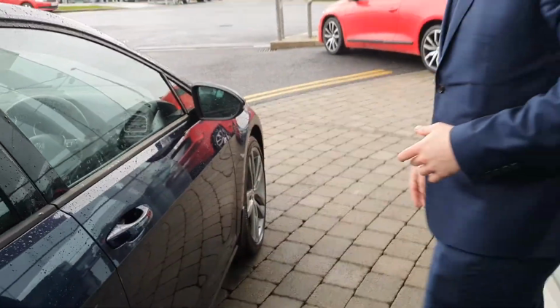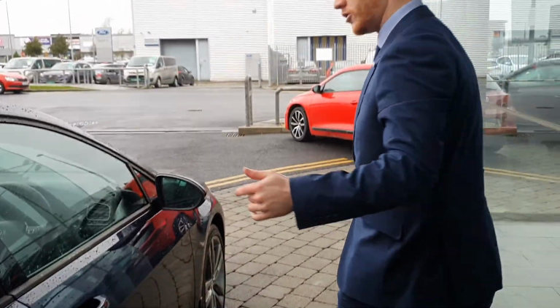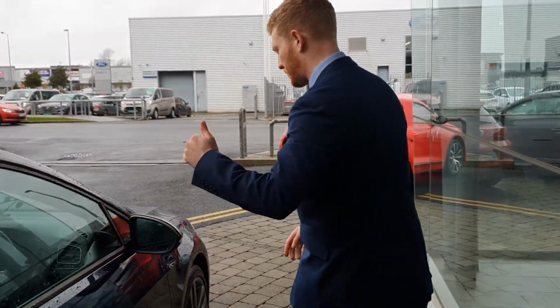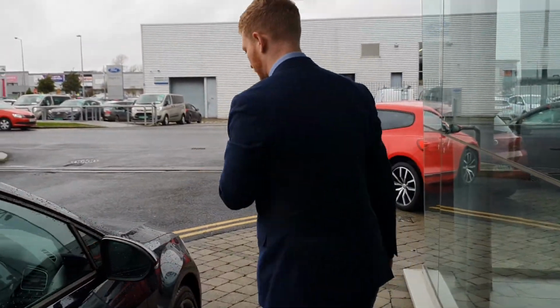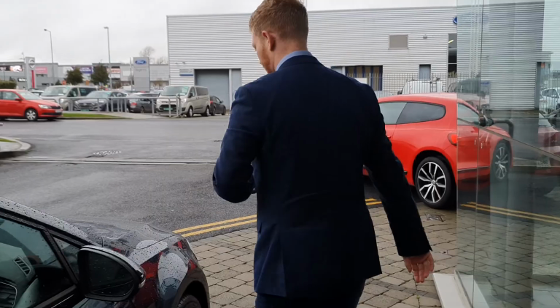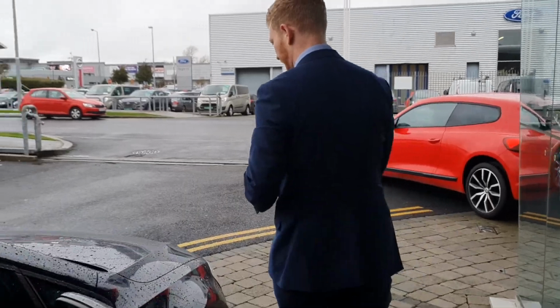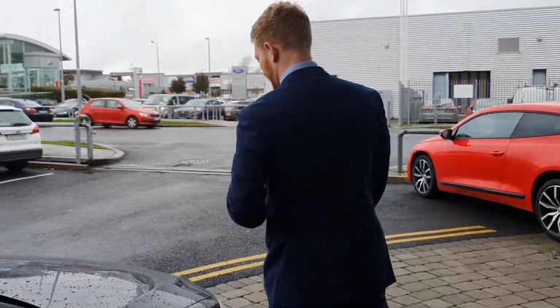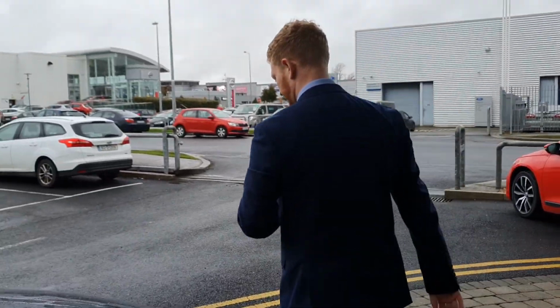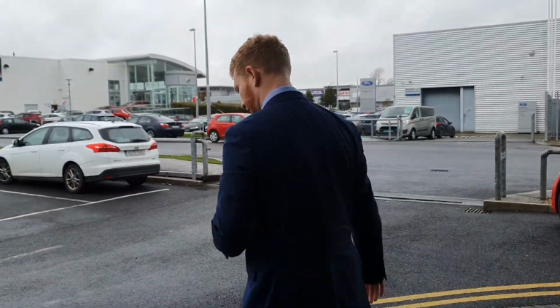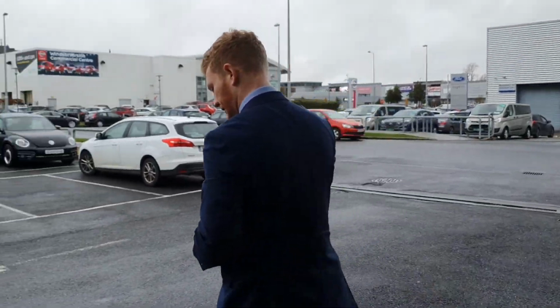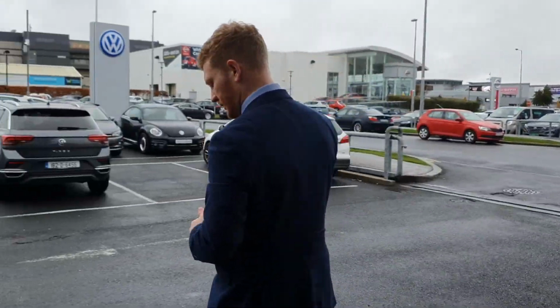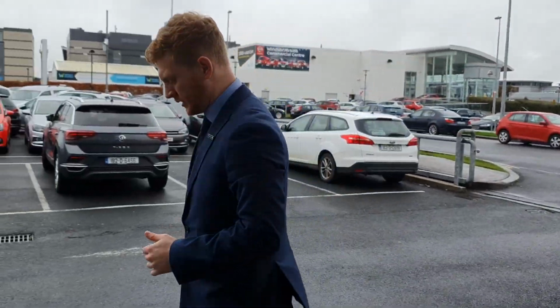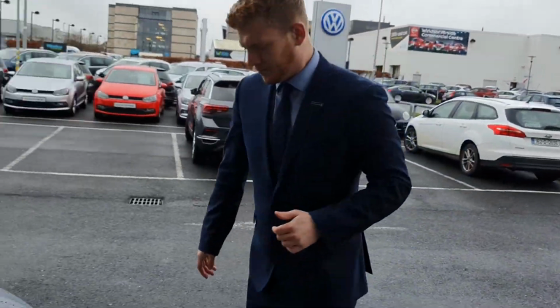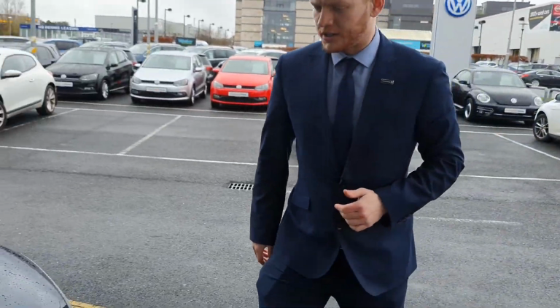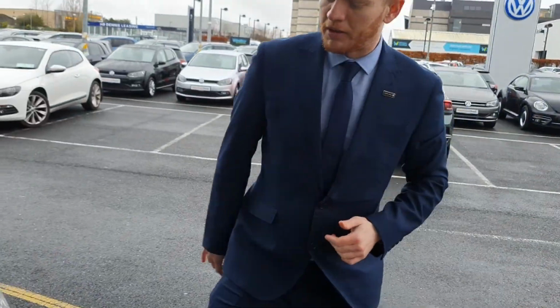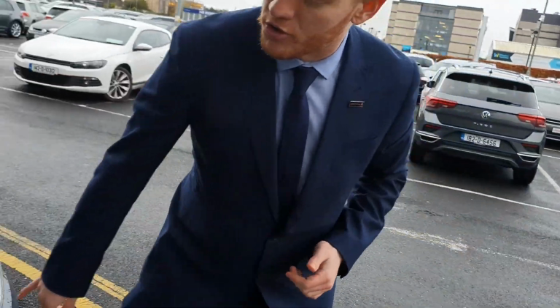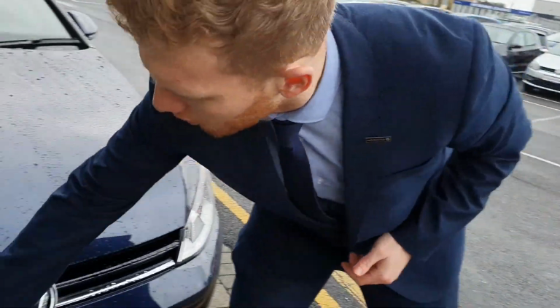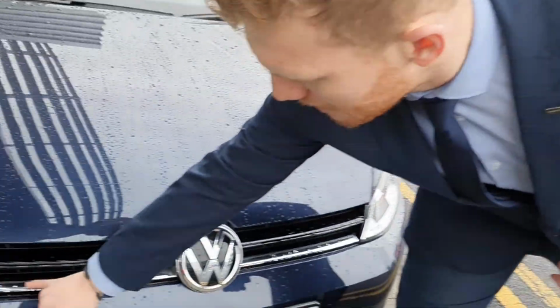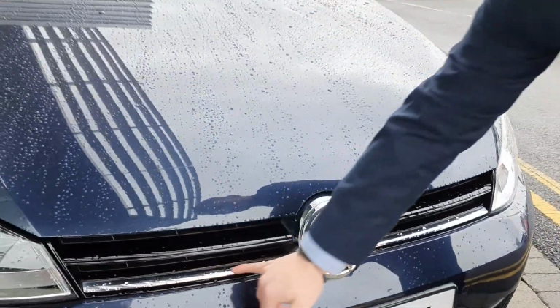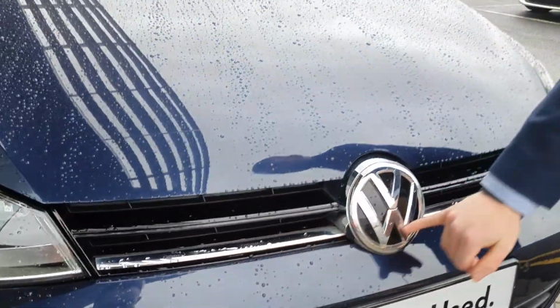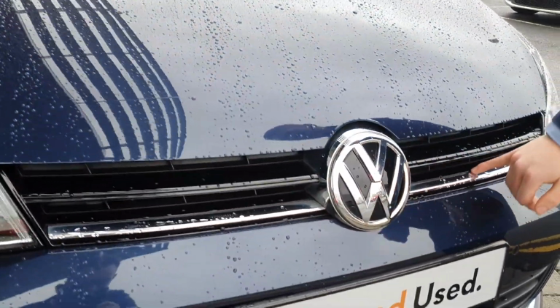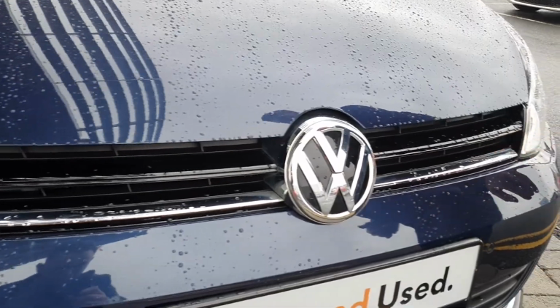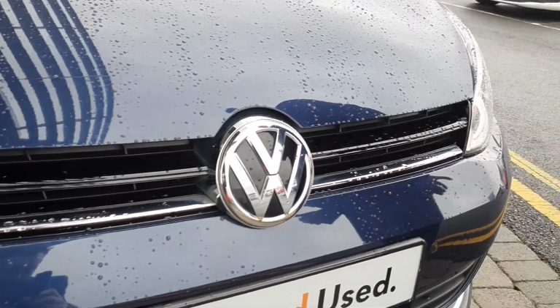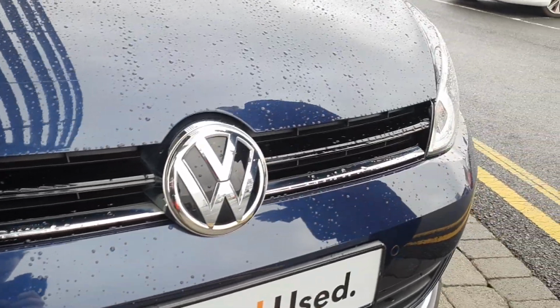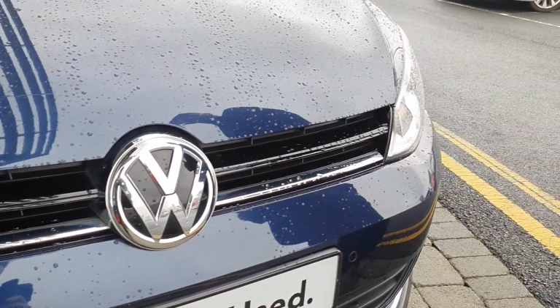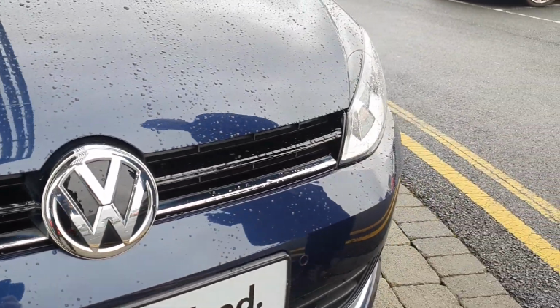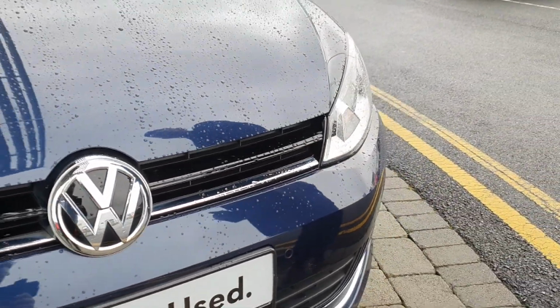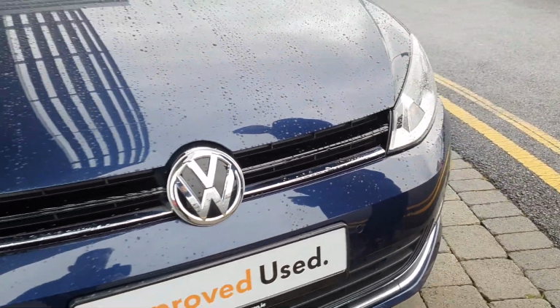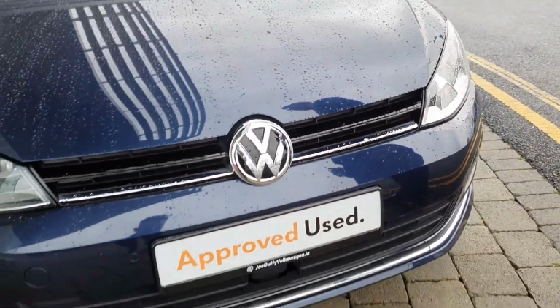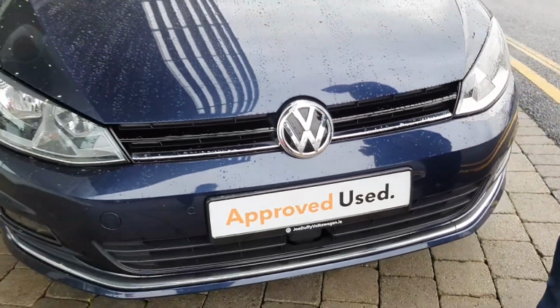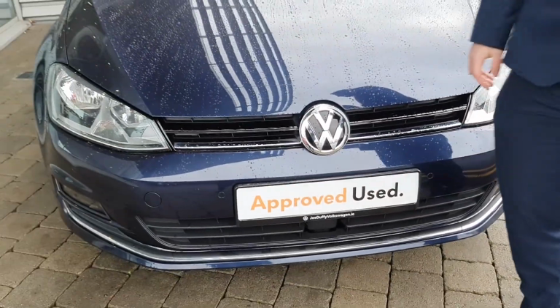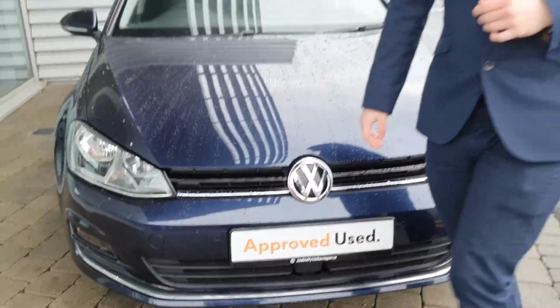Coming back around to the bumper of the car, as you can see we have the chrome trim on the bumper here as well. The car is in immaculate condition.